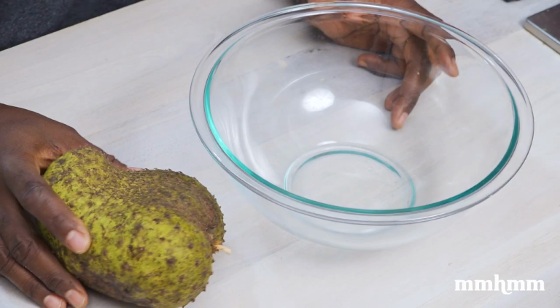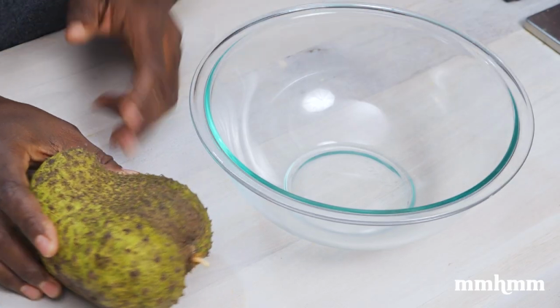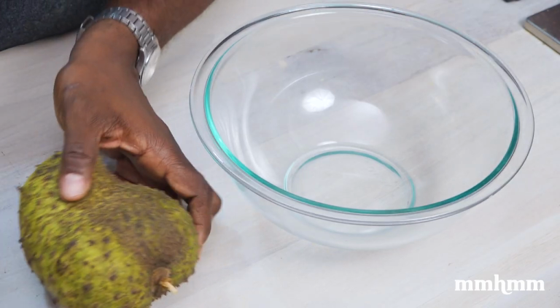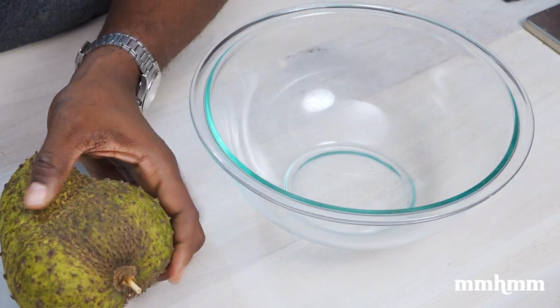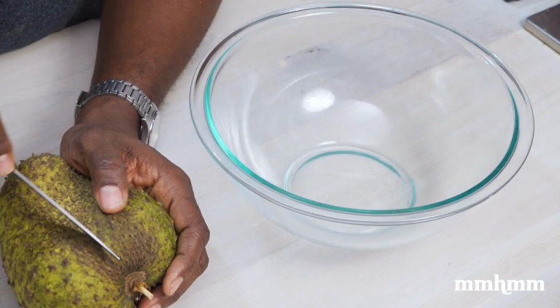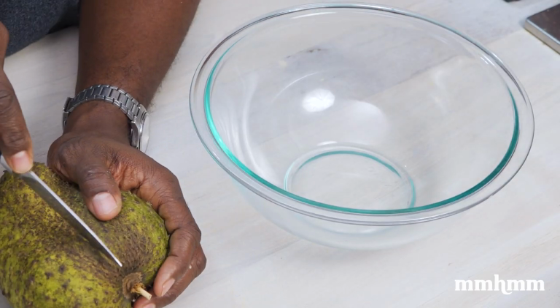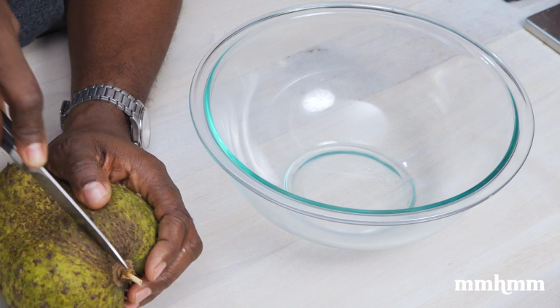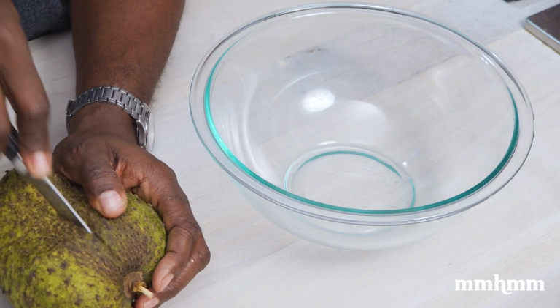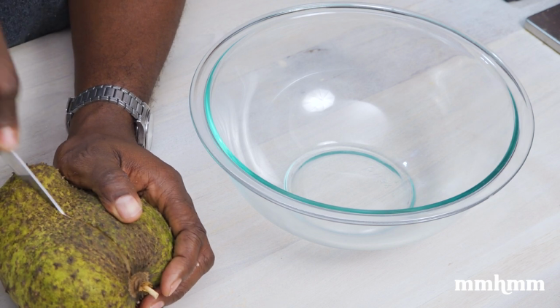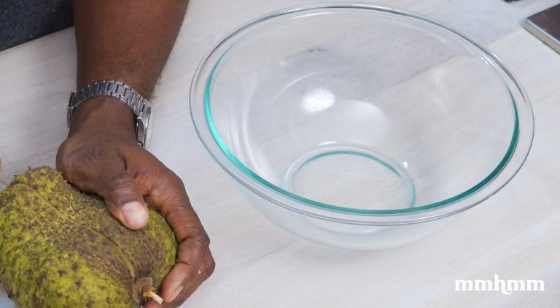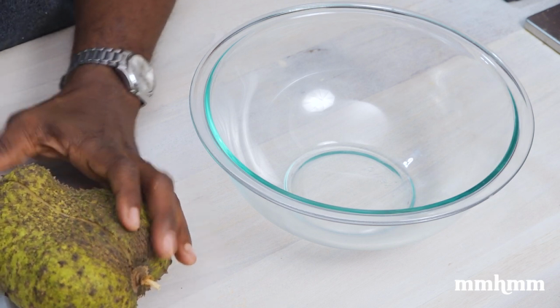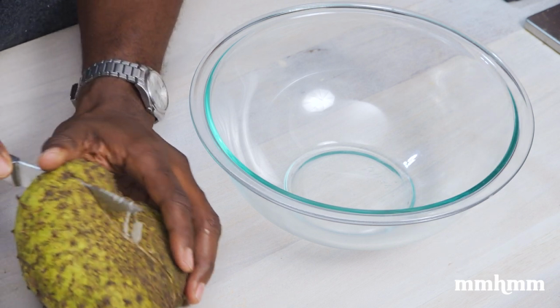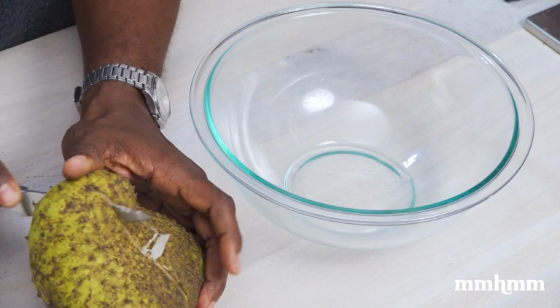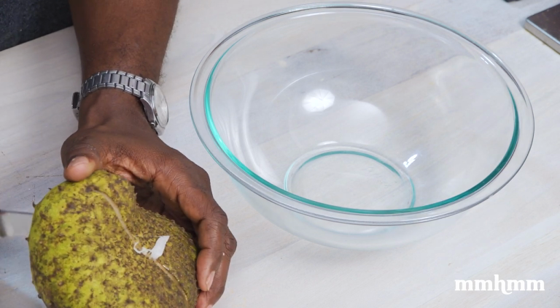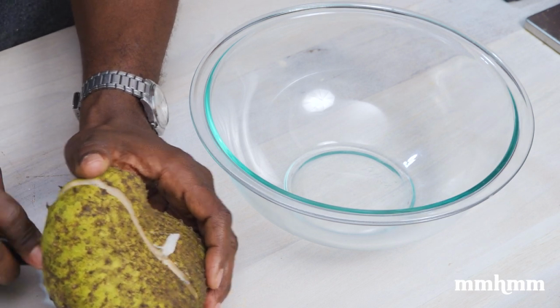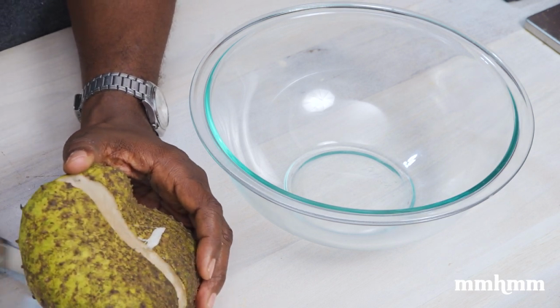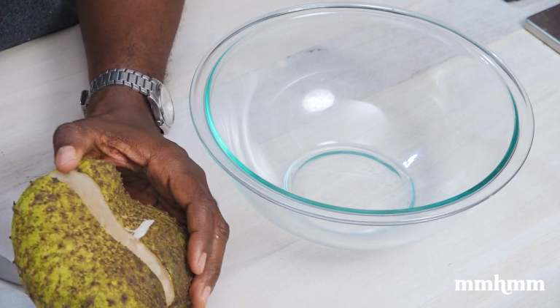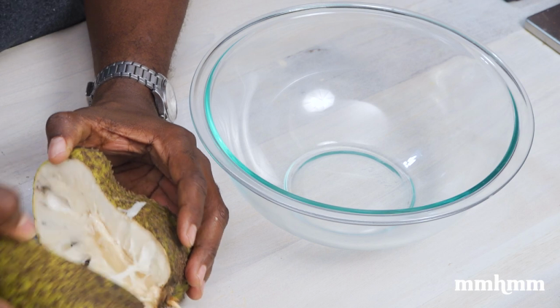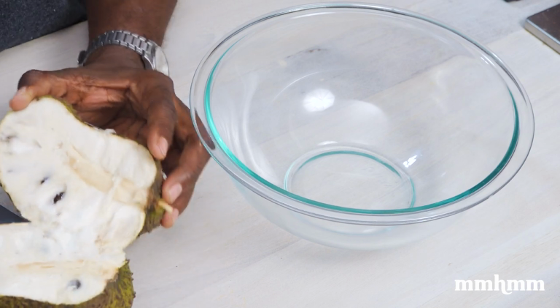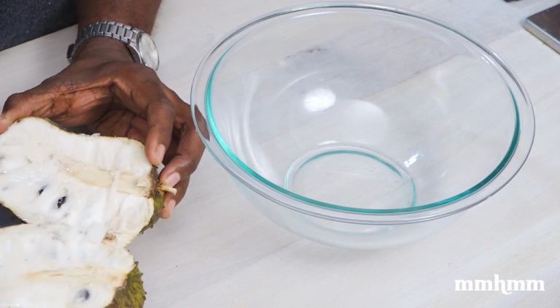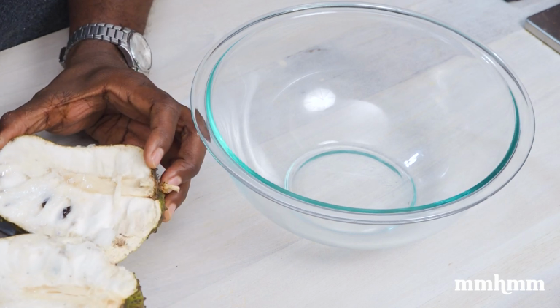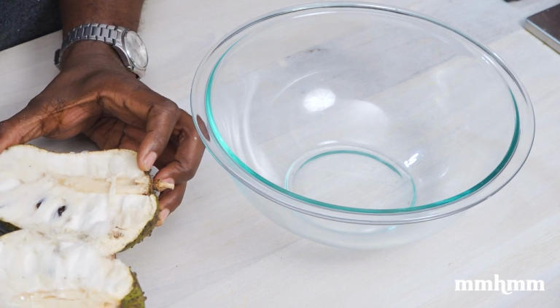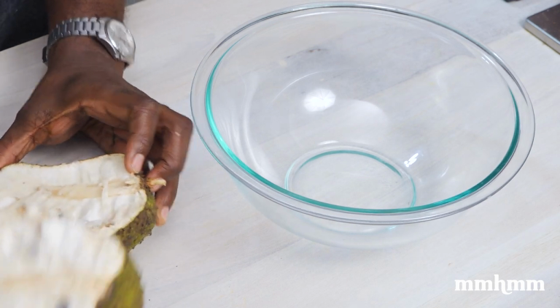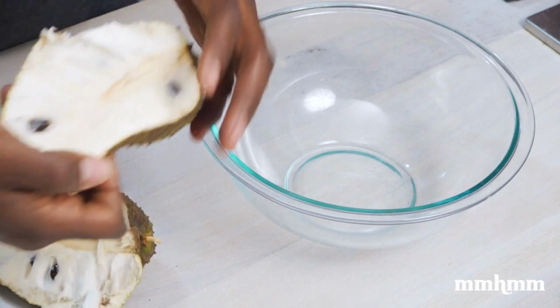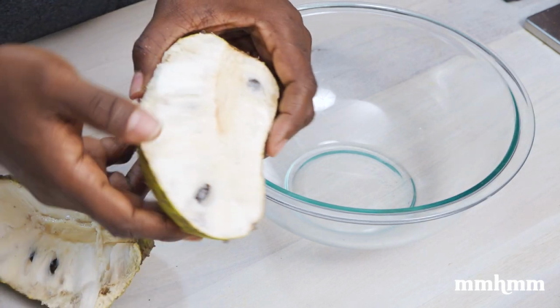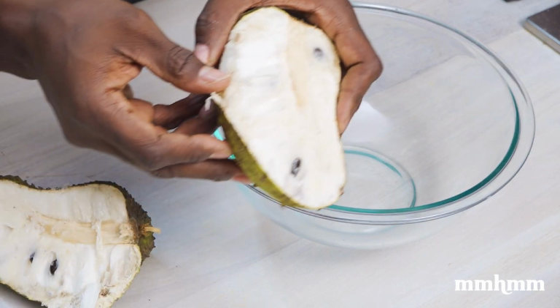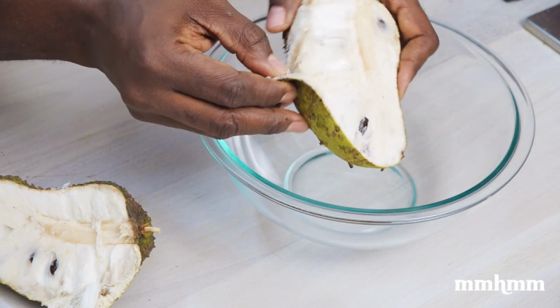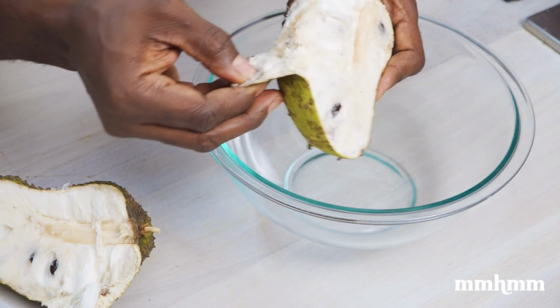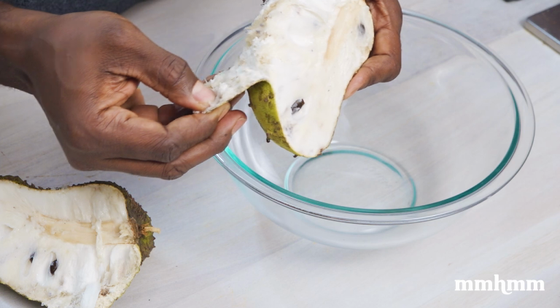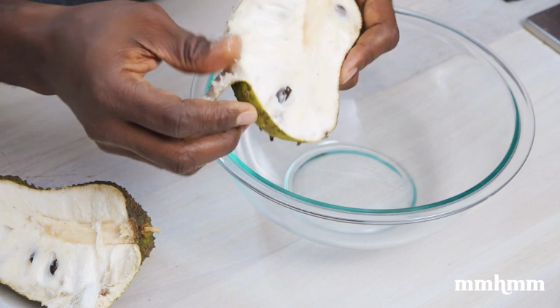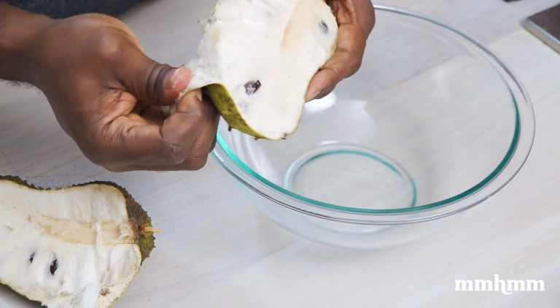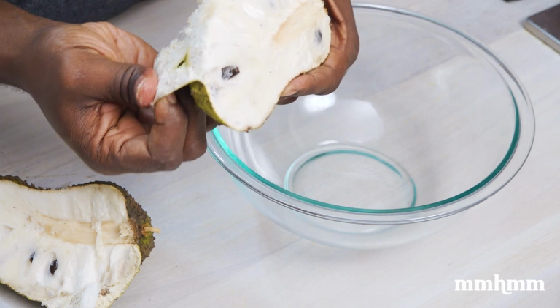Last but not least, and definitely my favorite, is the soursop. Soursop really is one of my favorite fruits, if not my favorite fruit, and I ain't feeling to share this one. So I'm making it dairy-free — more for me. First thing is prepping the soursop.